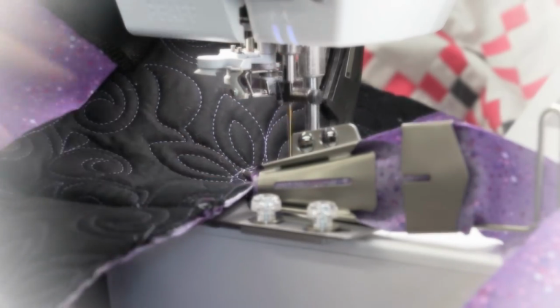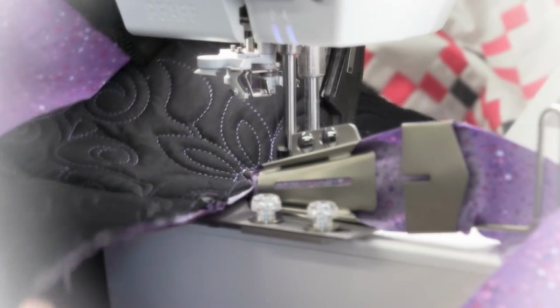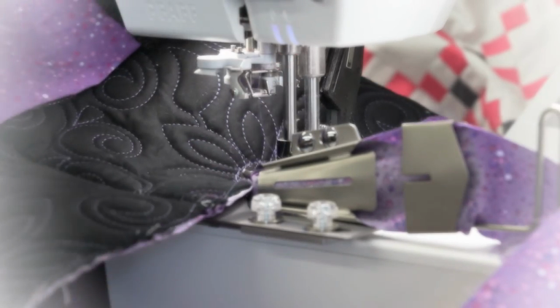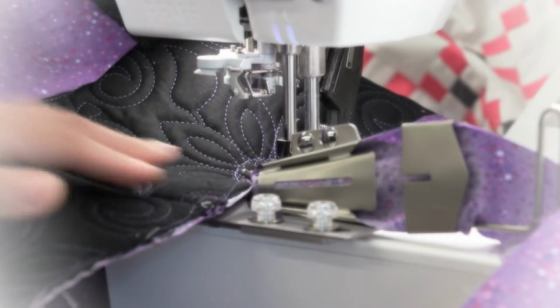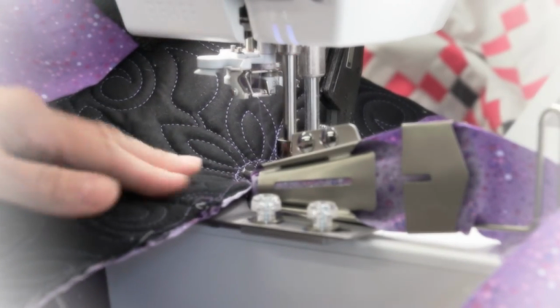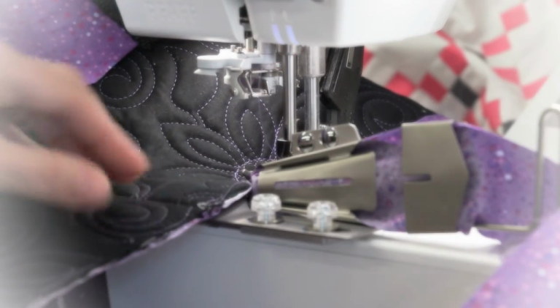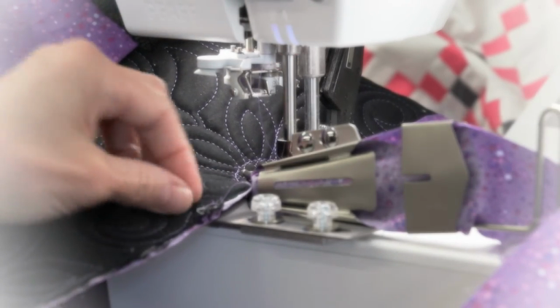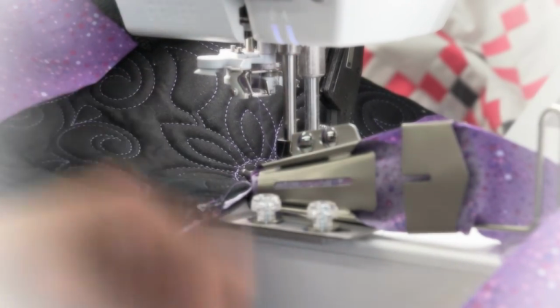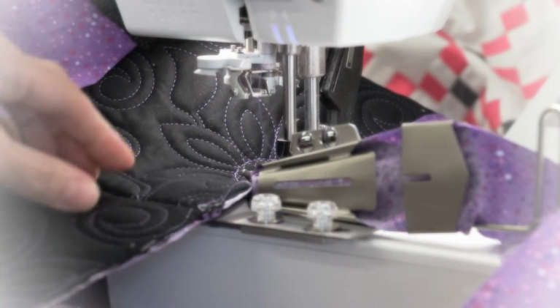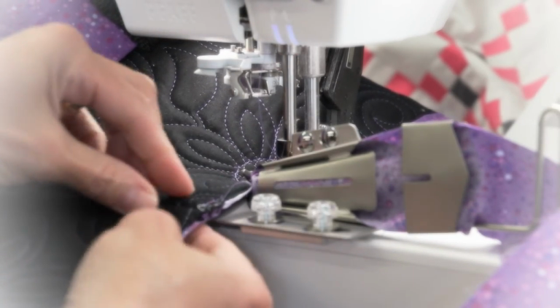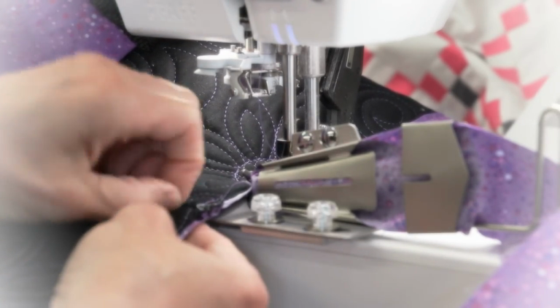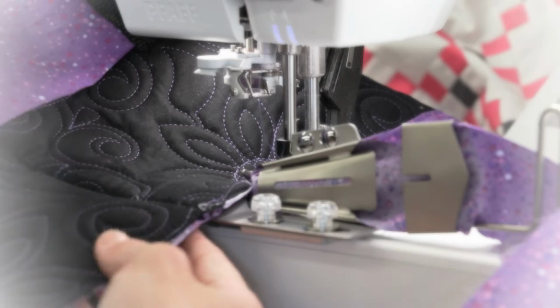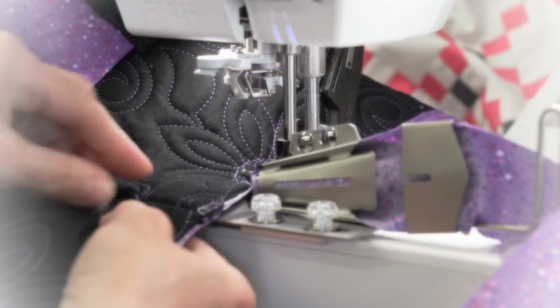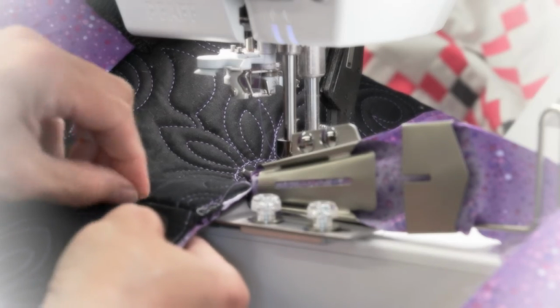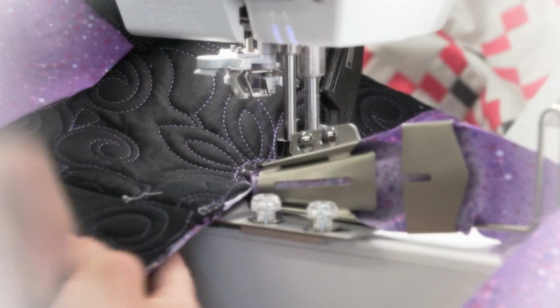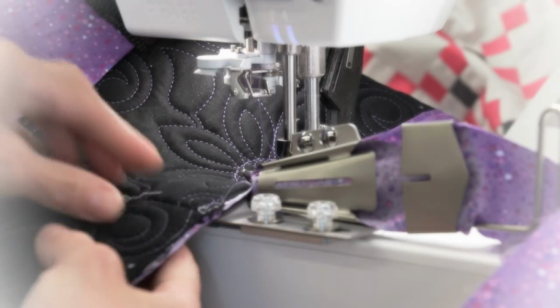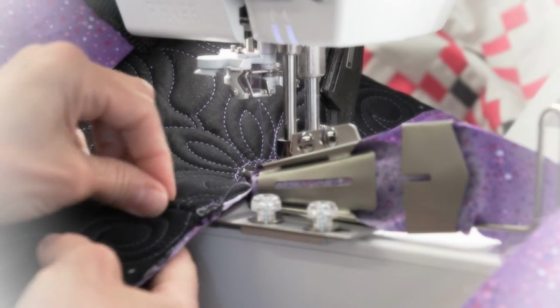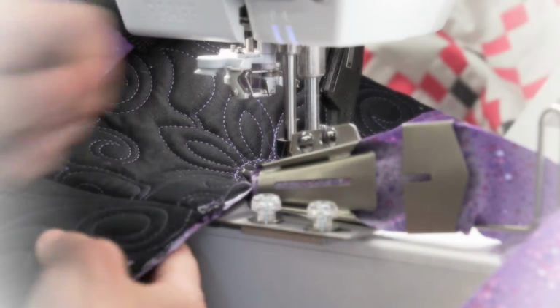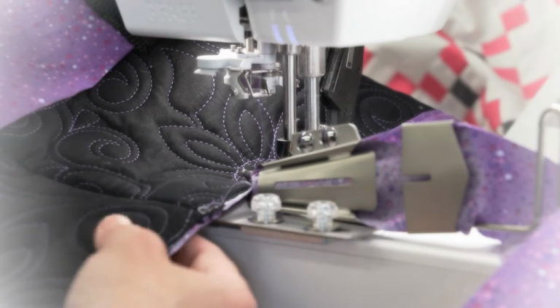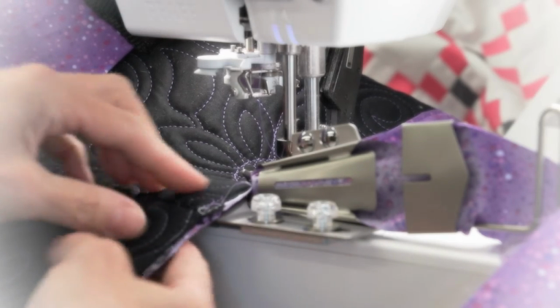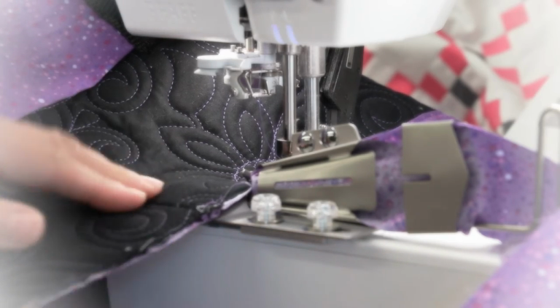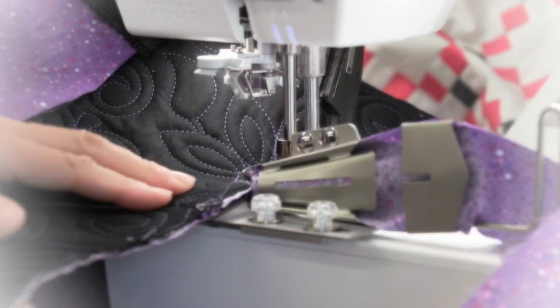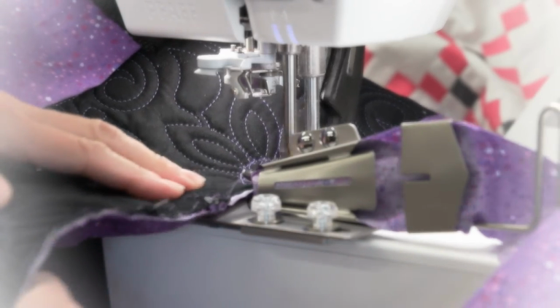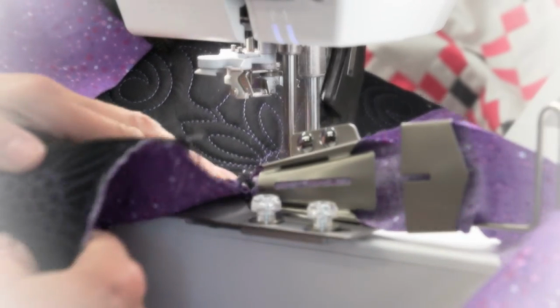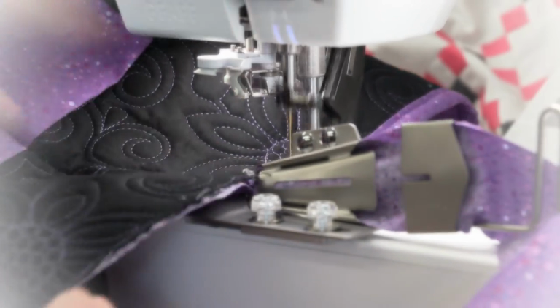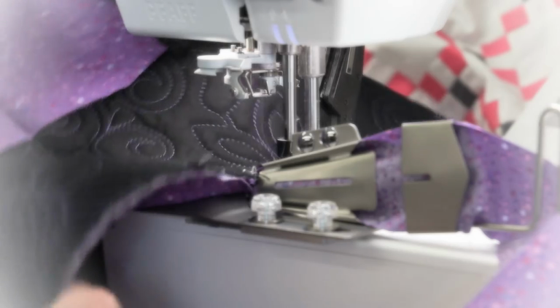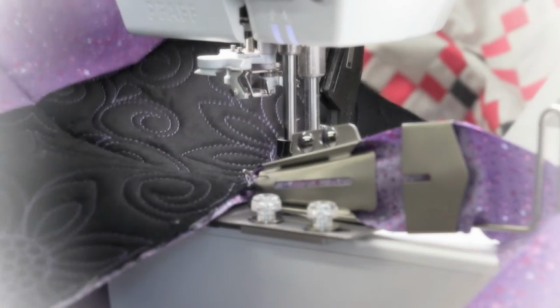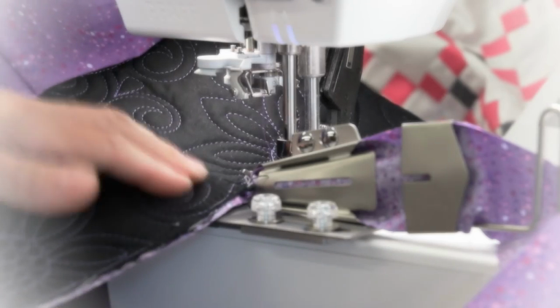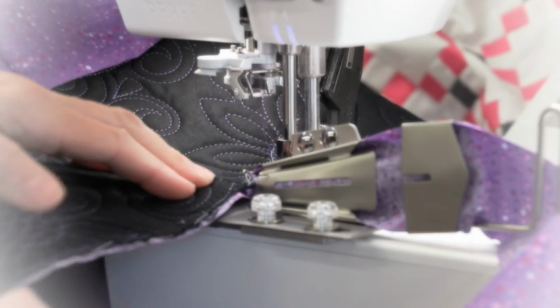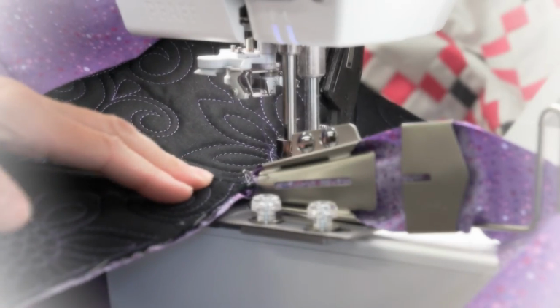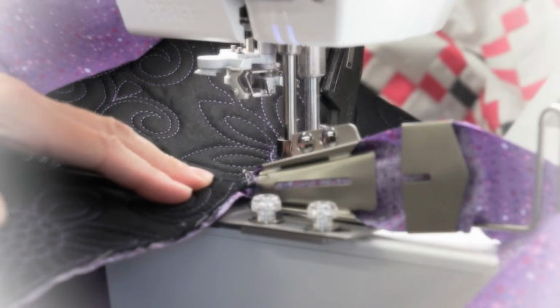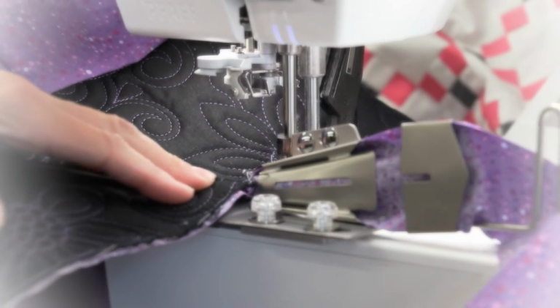We are Tri-State Sewing and Quilting in Sioux City, Iowa. We recently moved to 1111 Lewis Boulevard, and we service what we sell, plus a whole lot more.